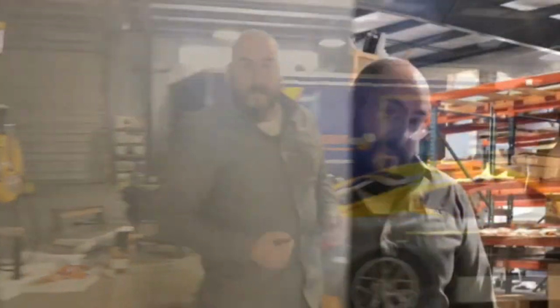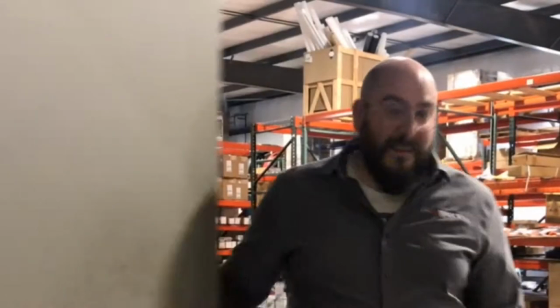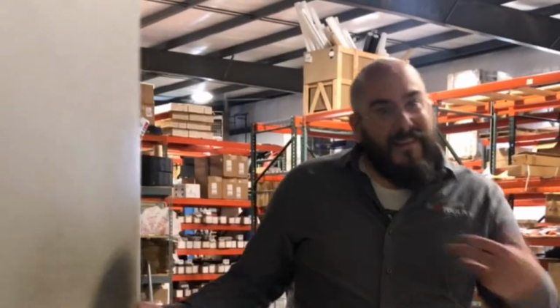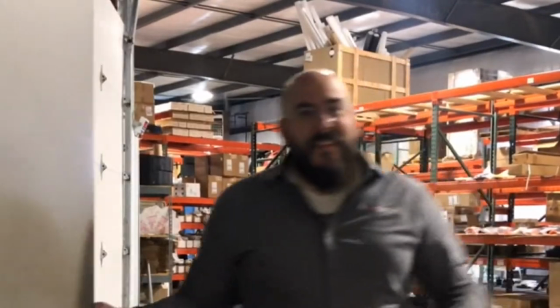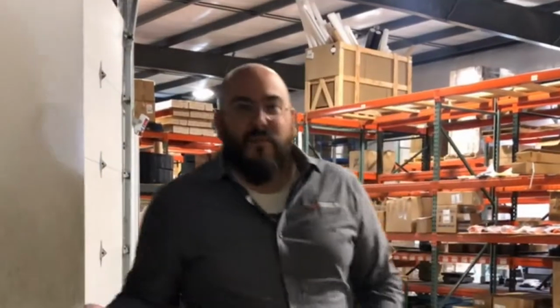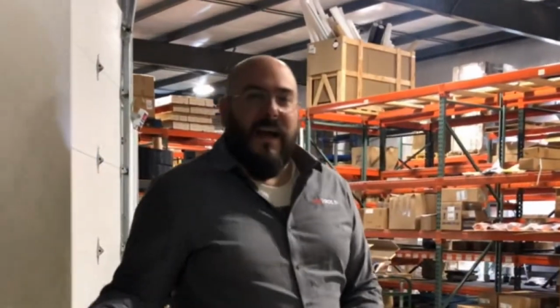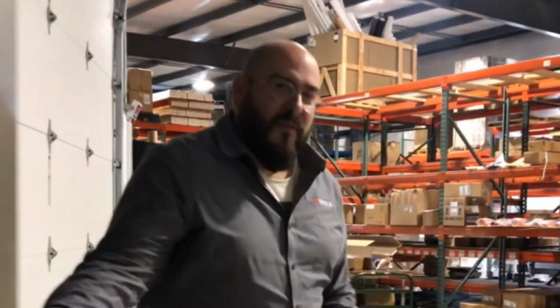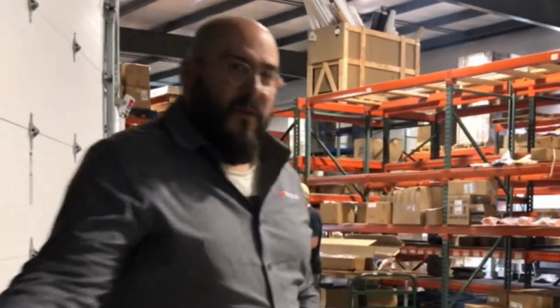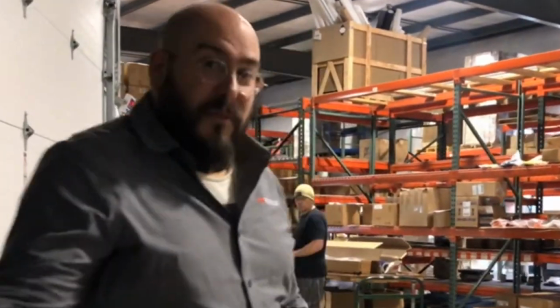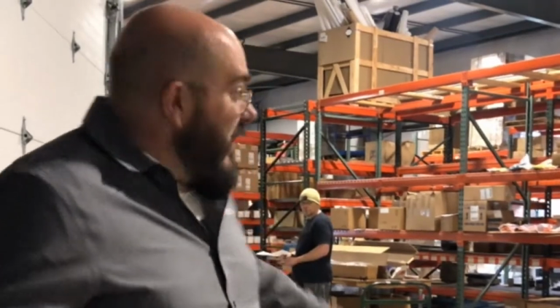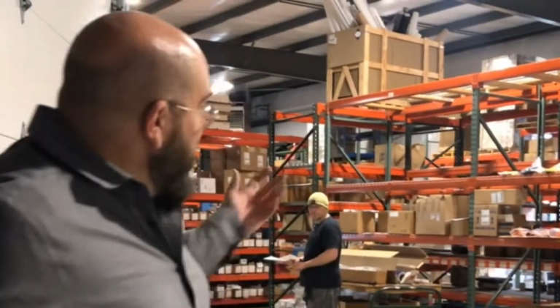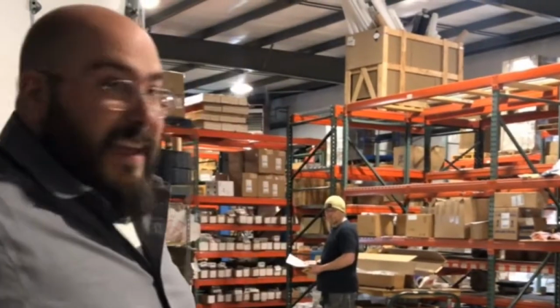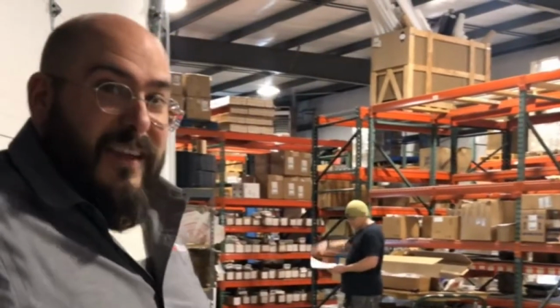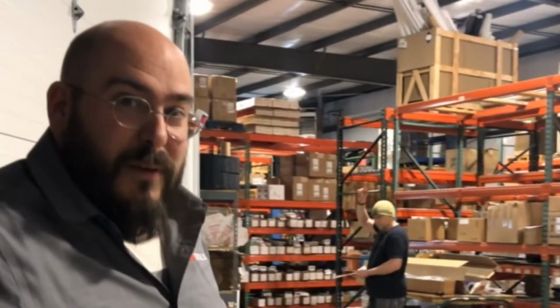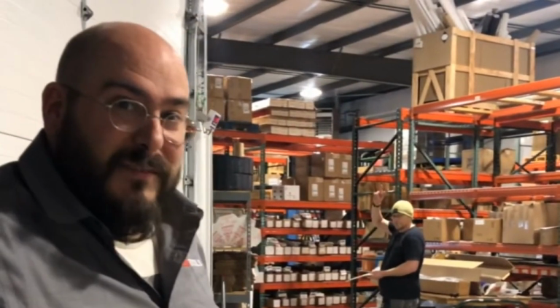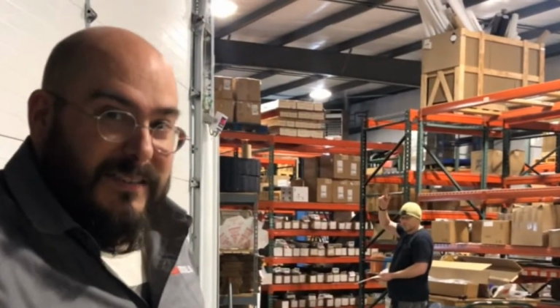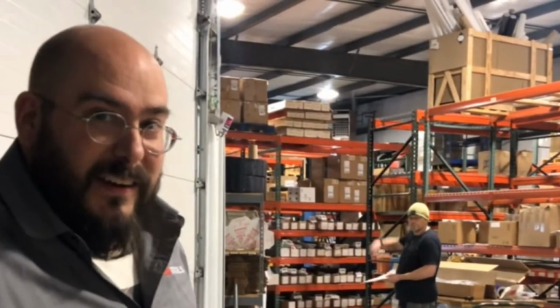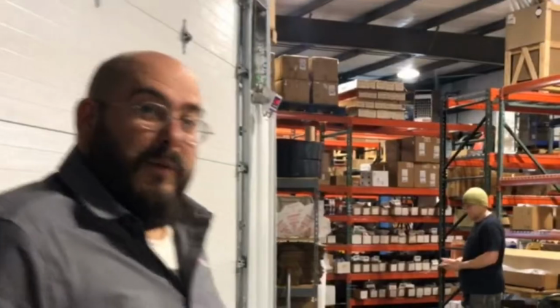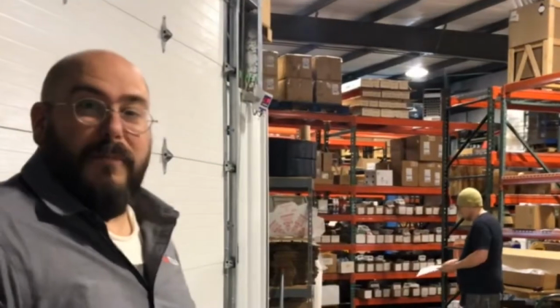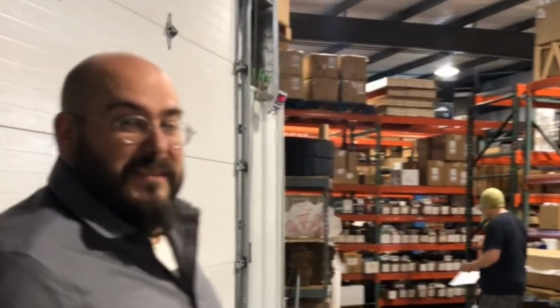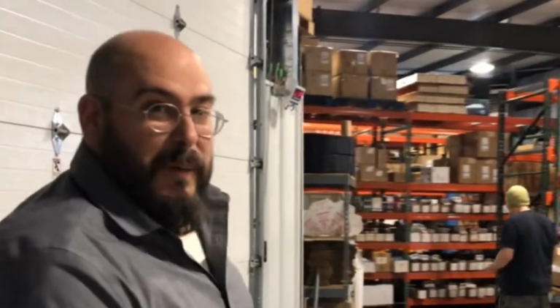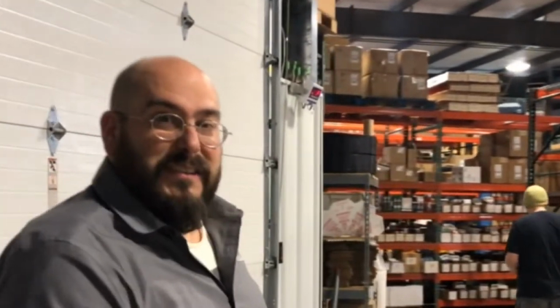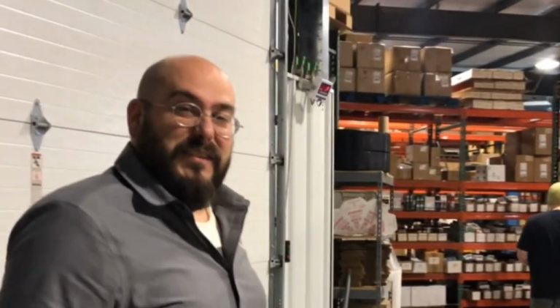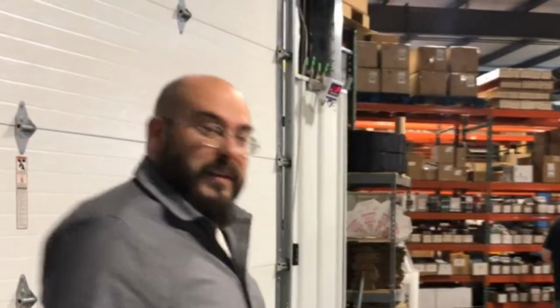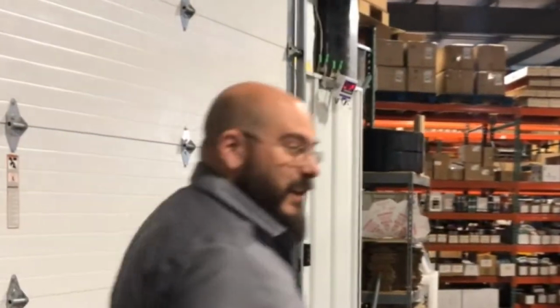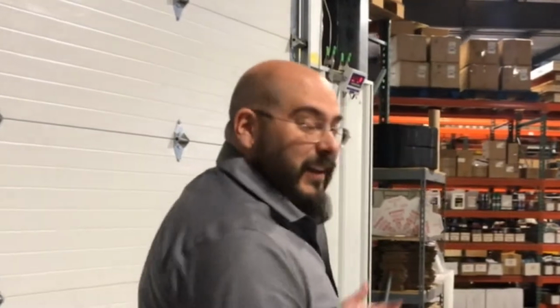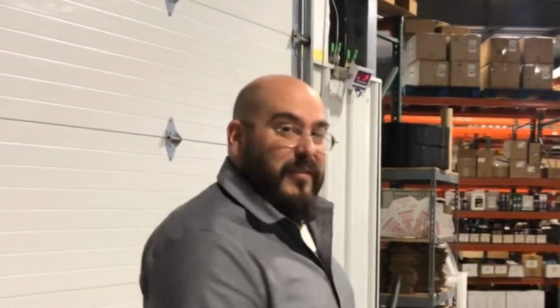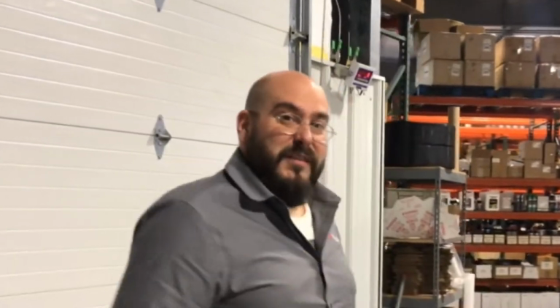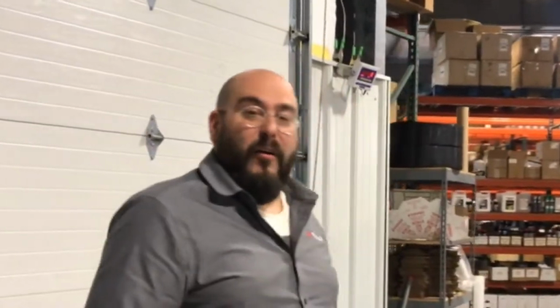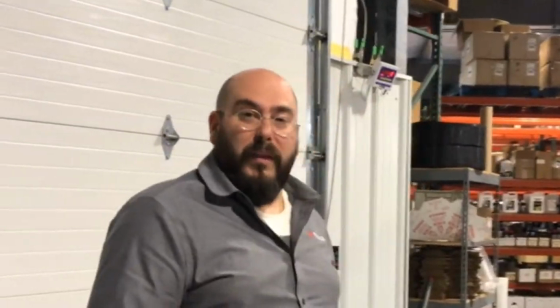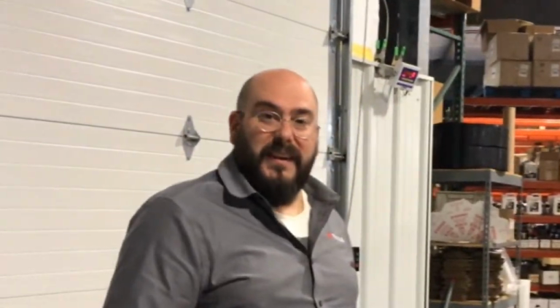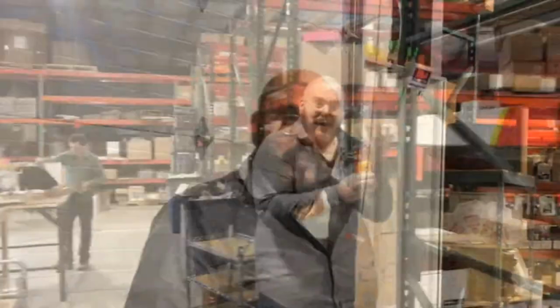Olfa blades are so sharp, I'm a little bit afraid. So let's go back to the warehouse and check out that operation. This is the warehouse of 44Tools, and that's Dave. He's the warehouse master here. We ship thousands of packages each month, and a lot of those are Olfa blades and knives.